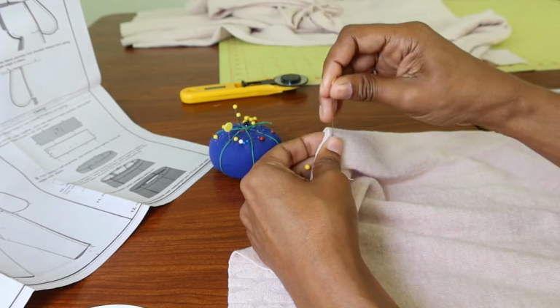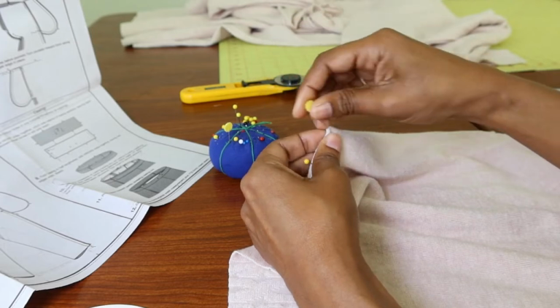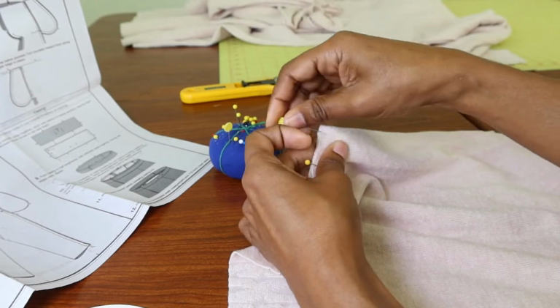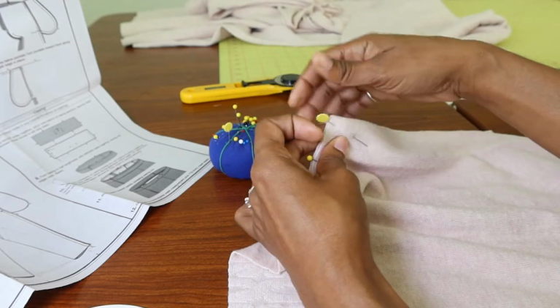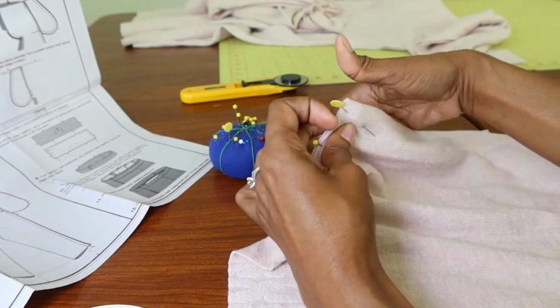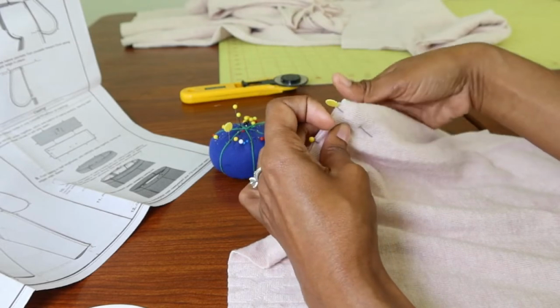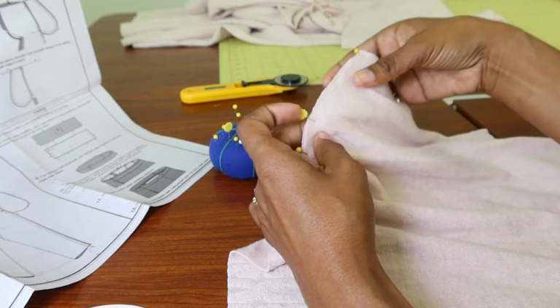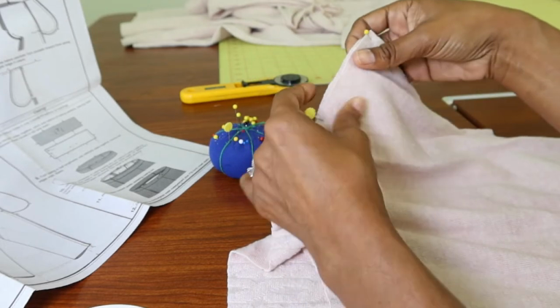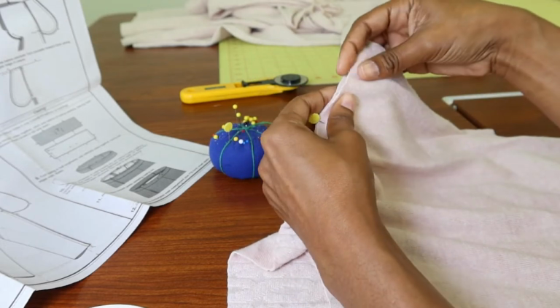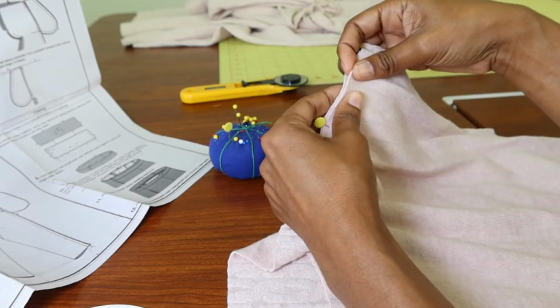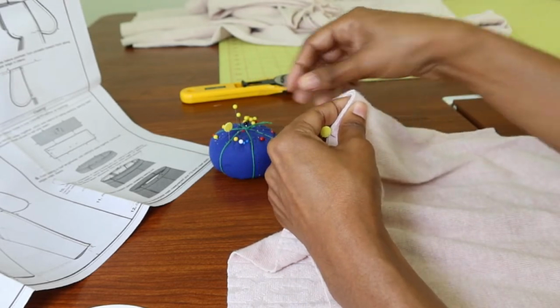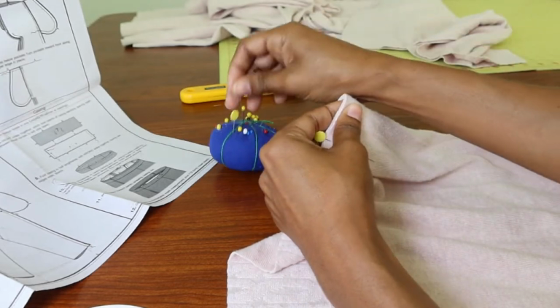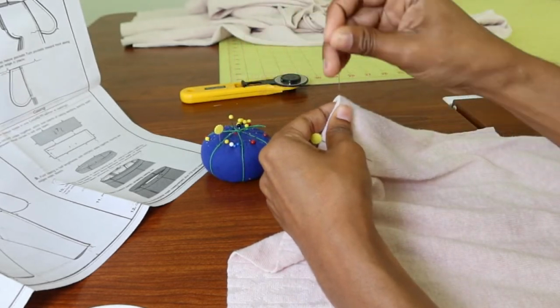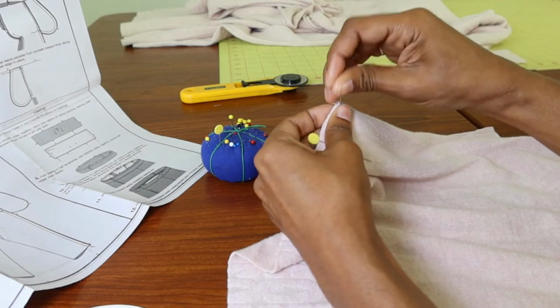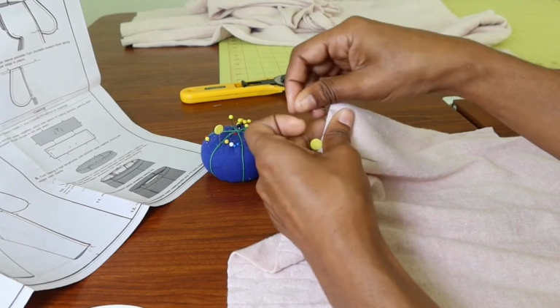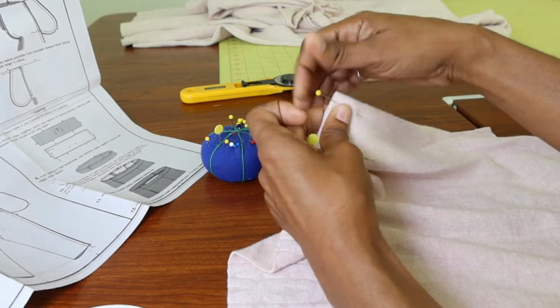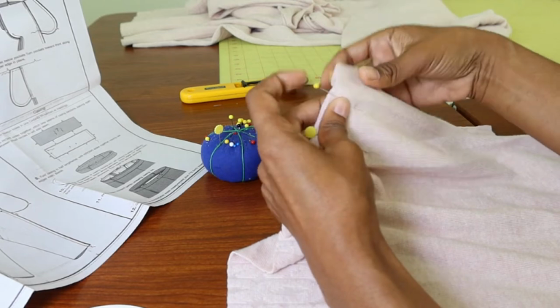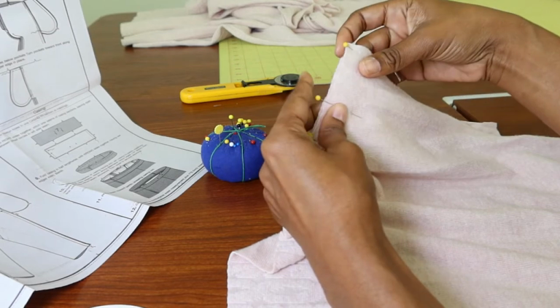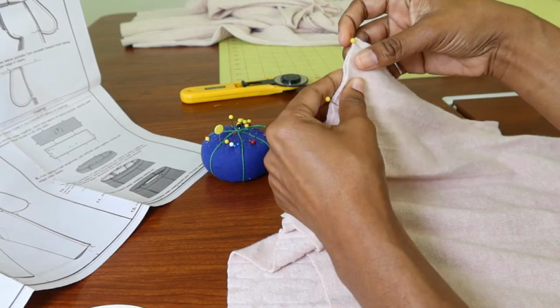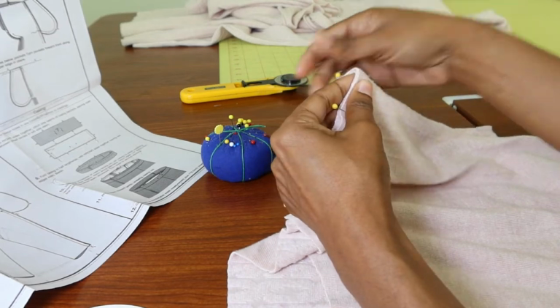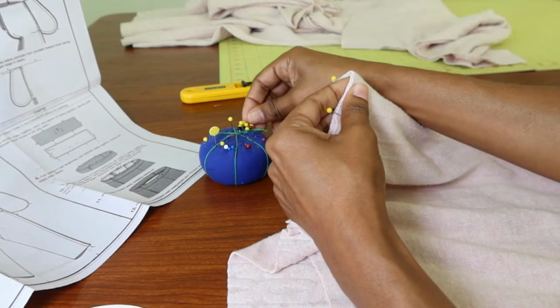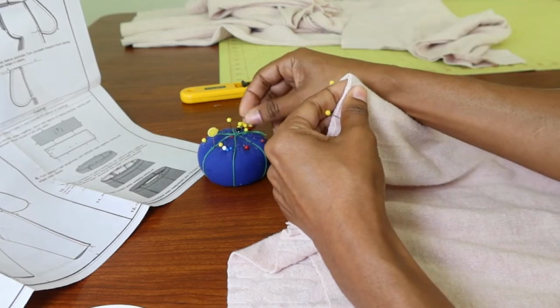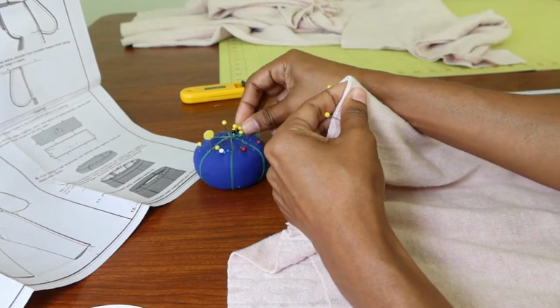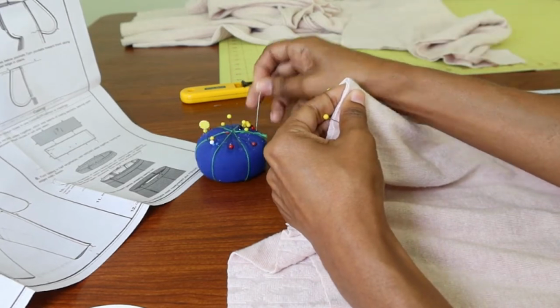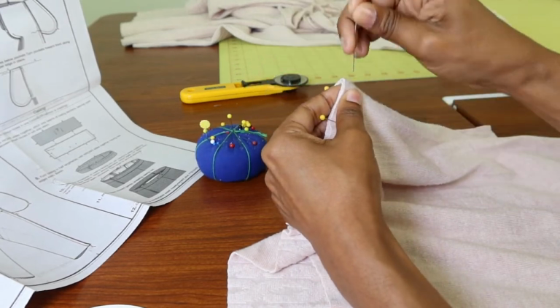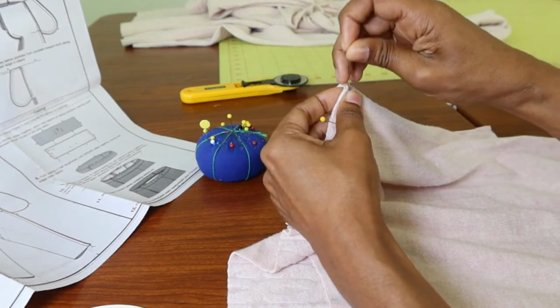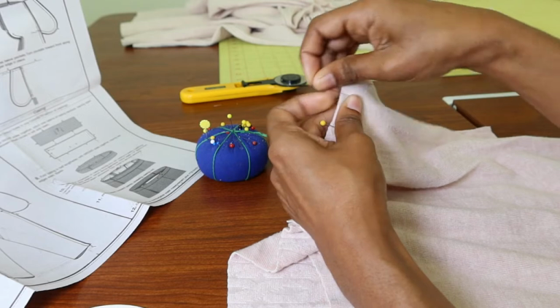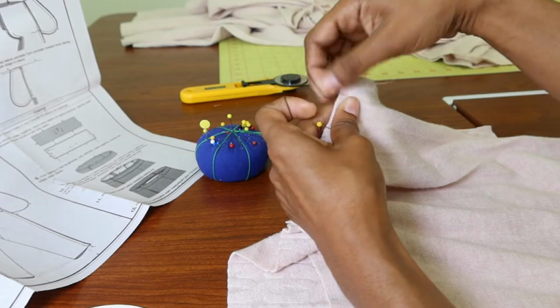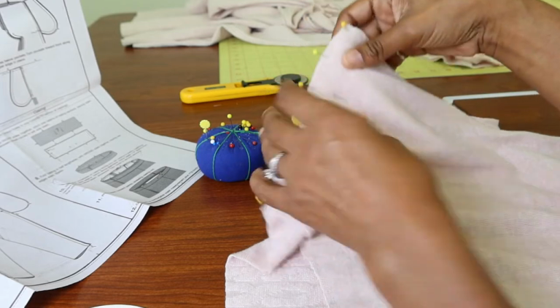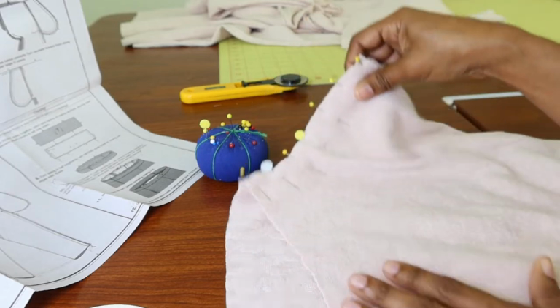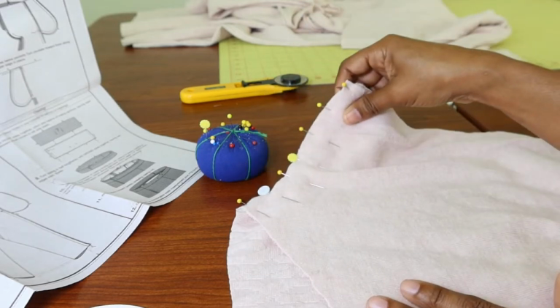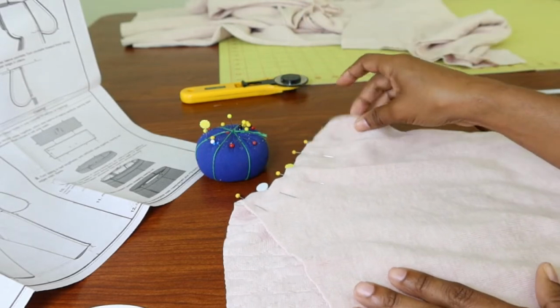If this was a woven, I would fold the fabric over twice. But because it's a knit, I can get away with just folding it over one time and then just stitching everything.